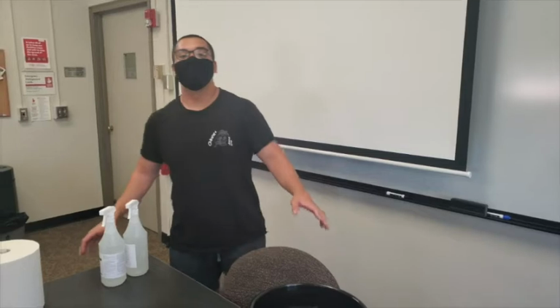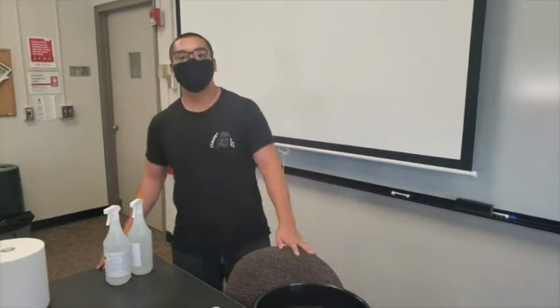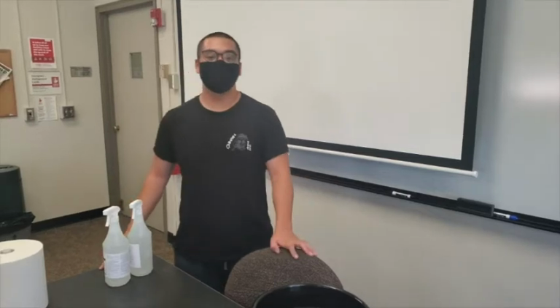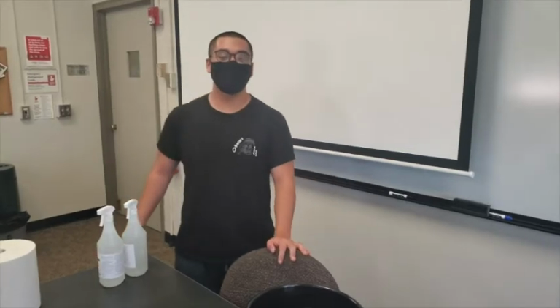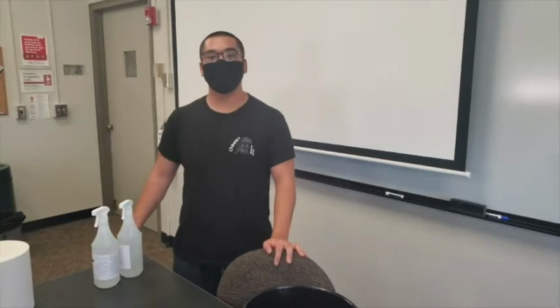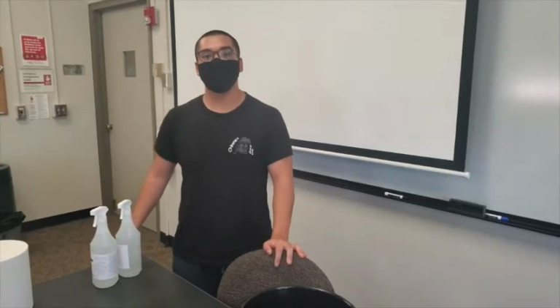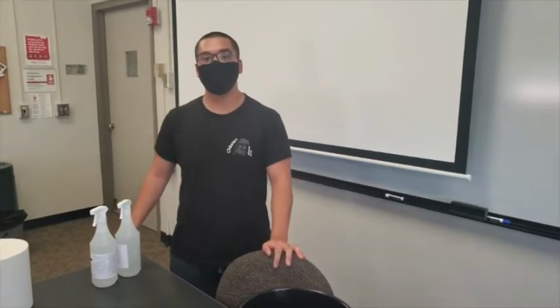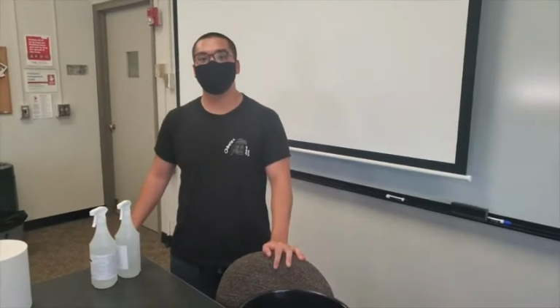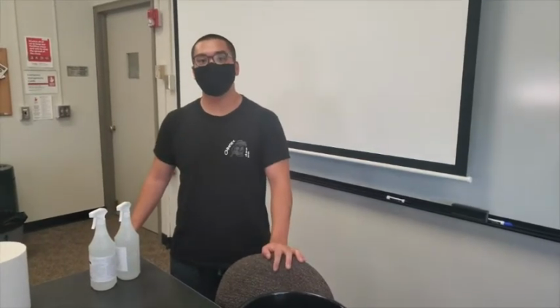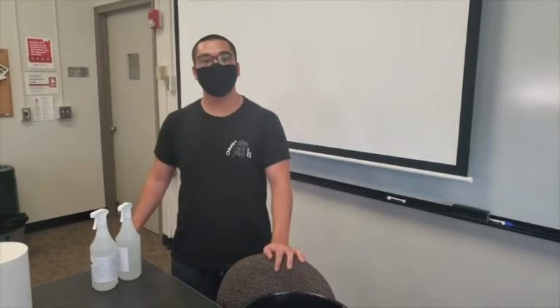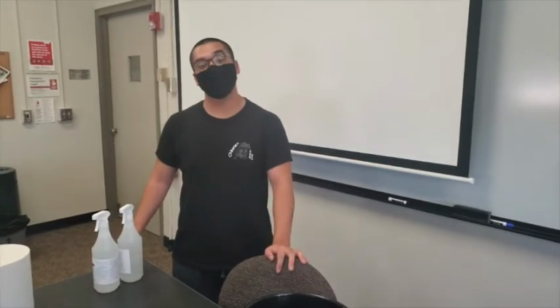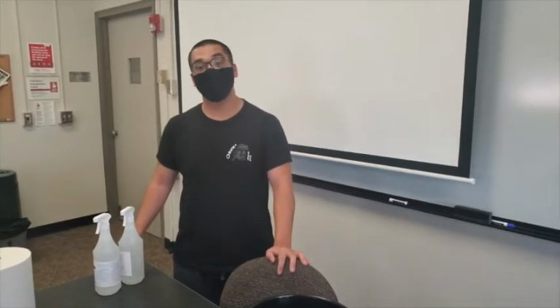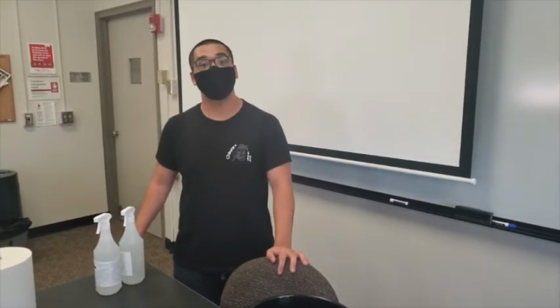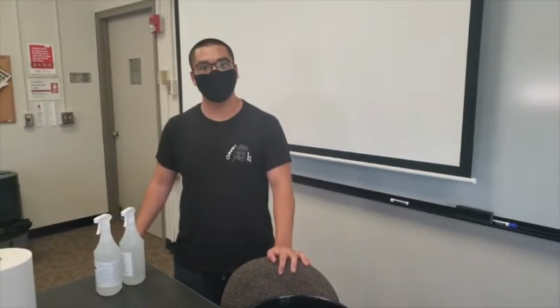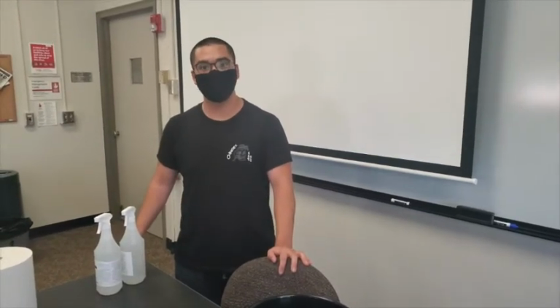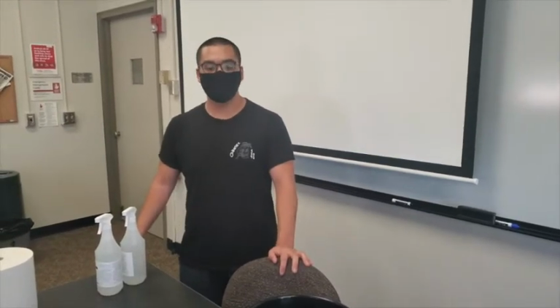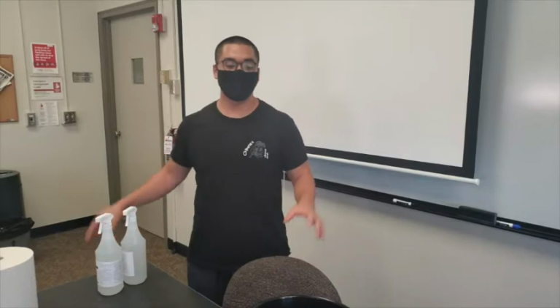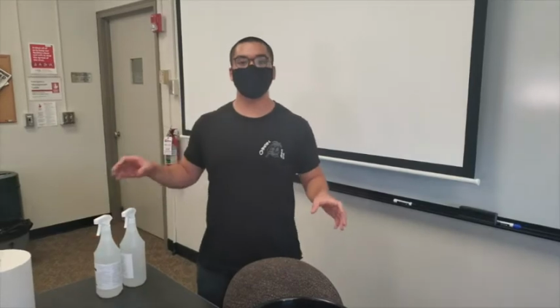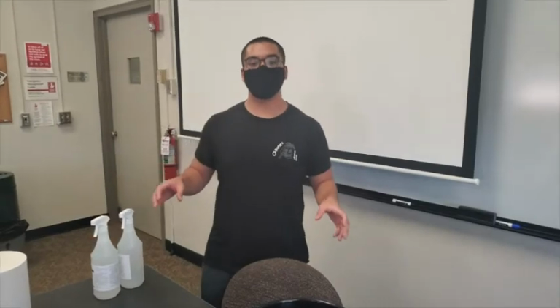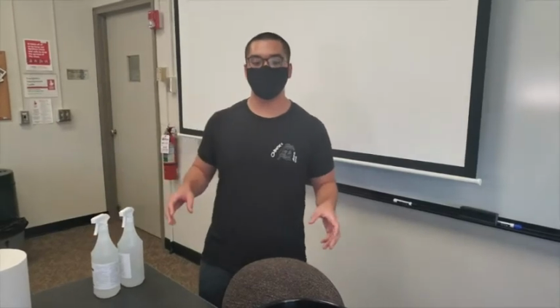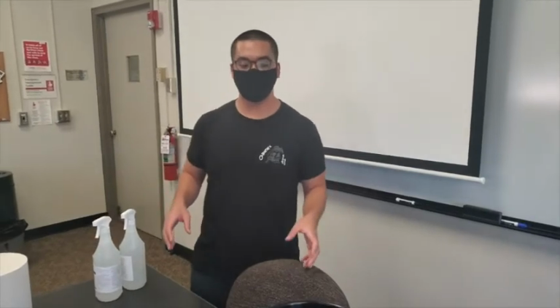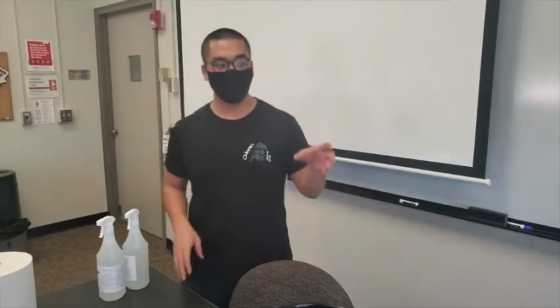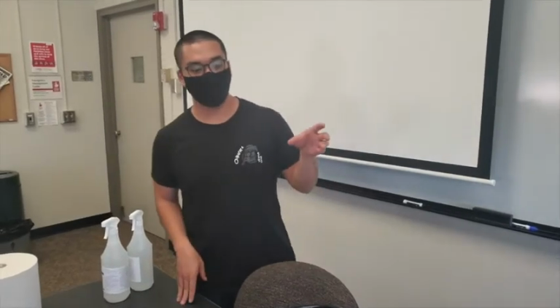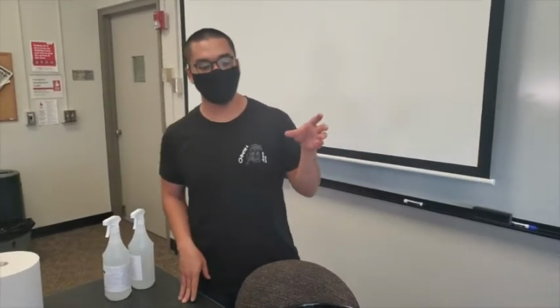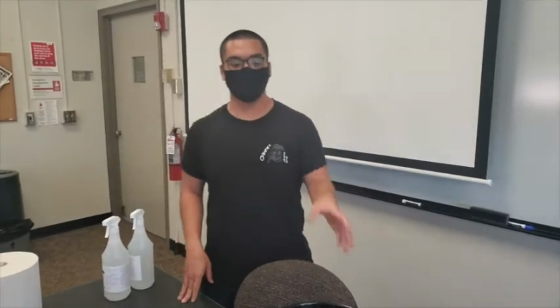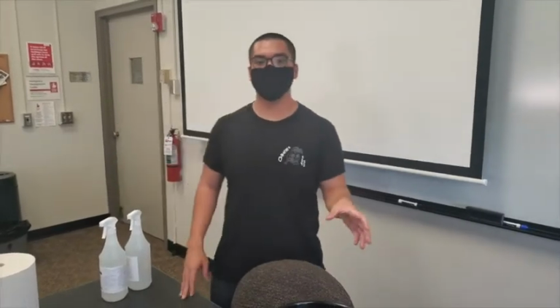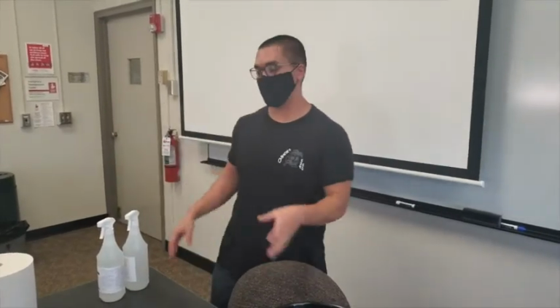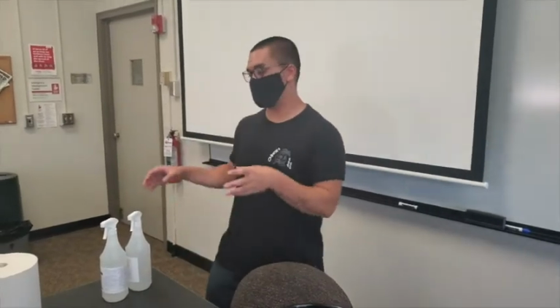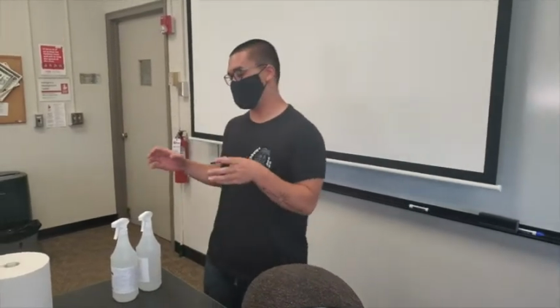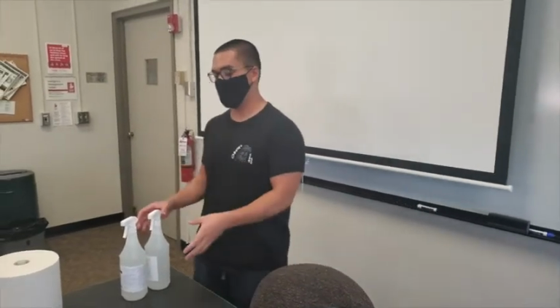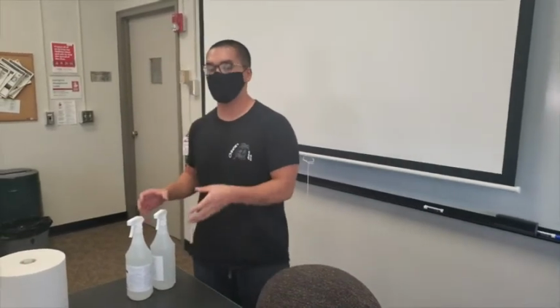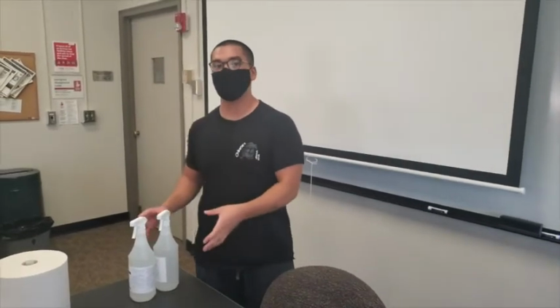Hi everyone, today we're going to be going over the disinfectant cleaners that we have in all of our classrooms. We have two different types of cleaners: one for using with technology and one for general purposes and surfaces.